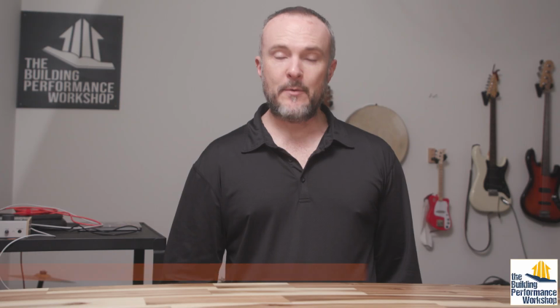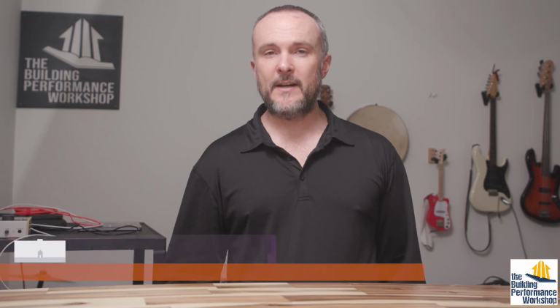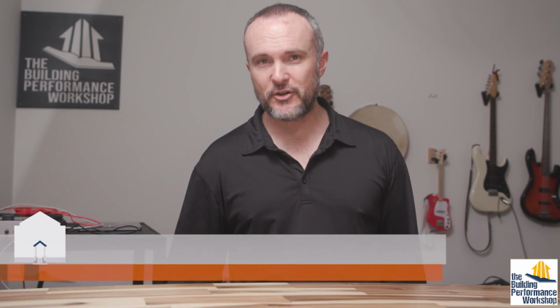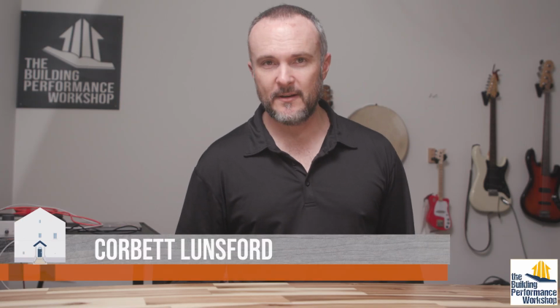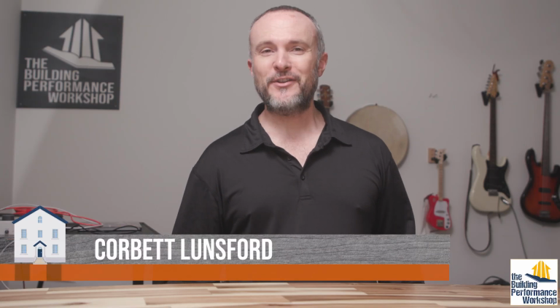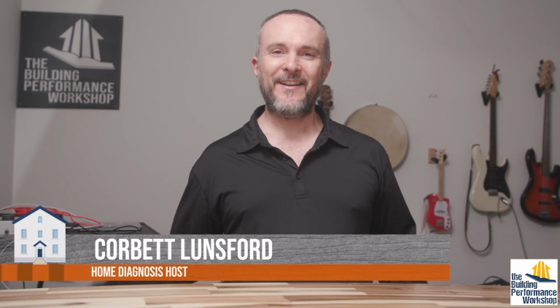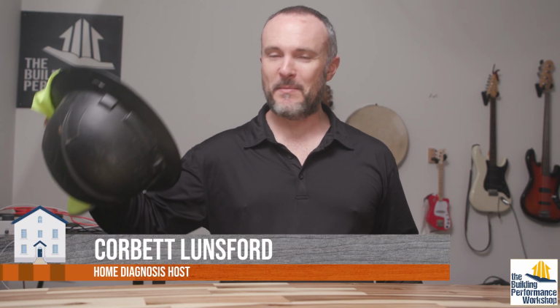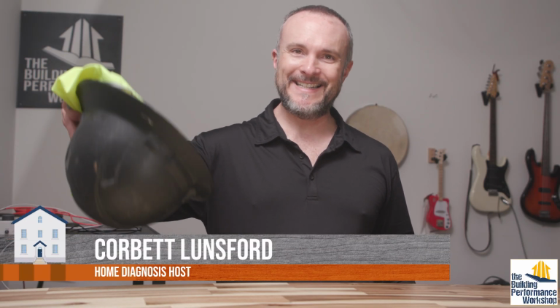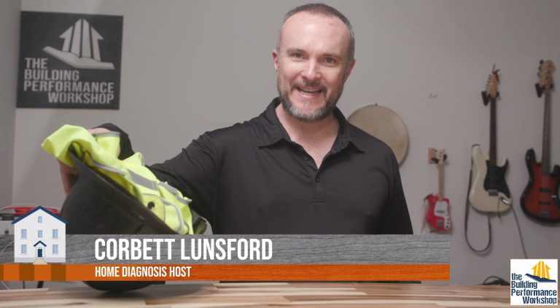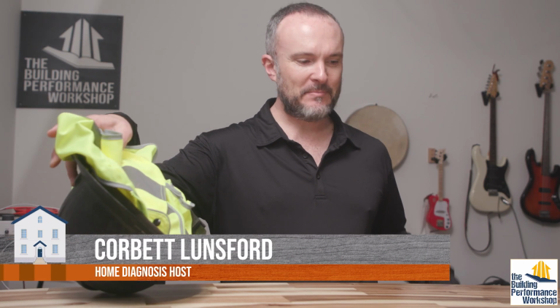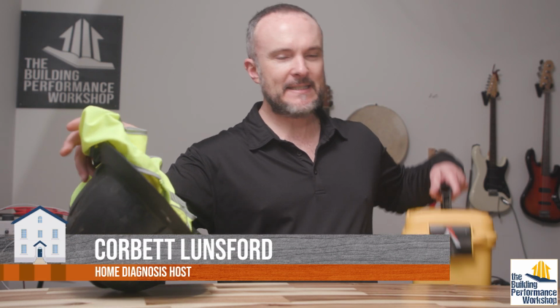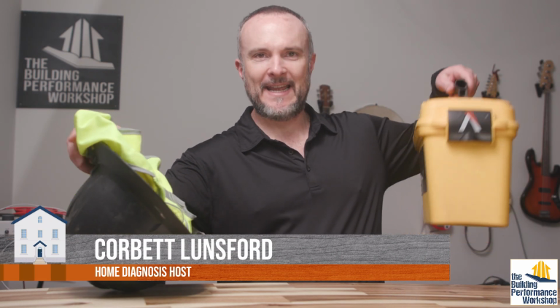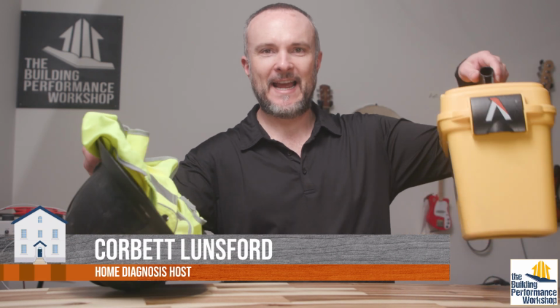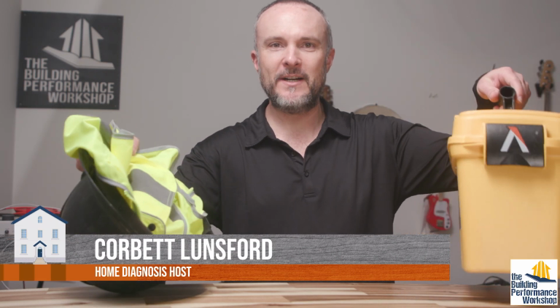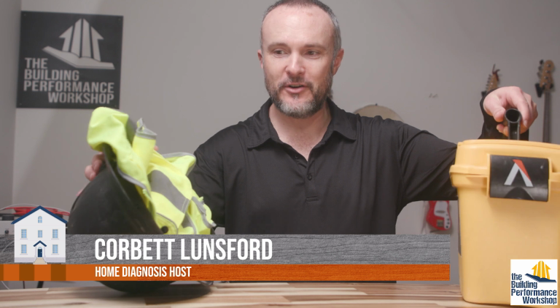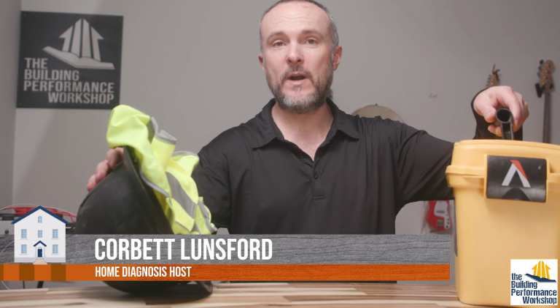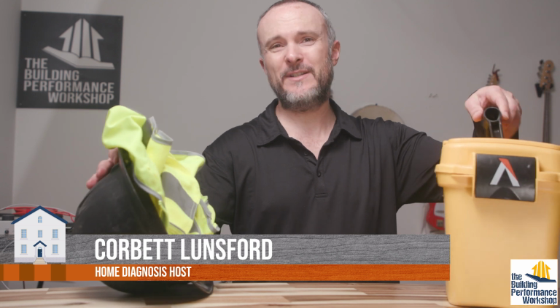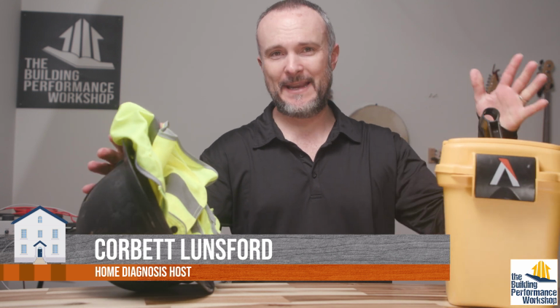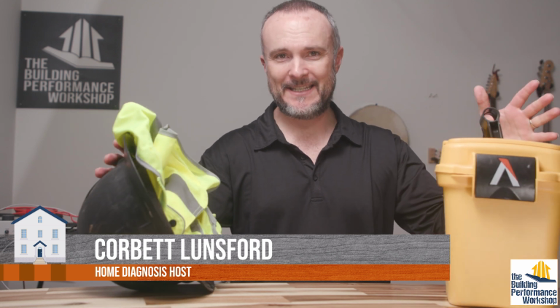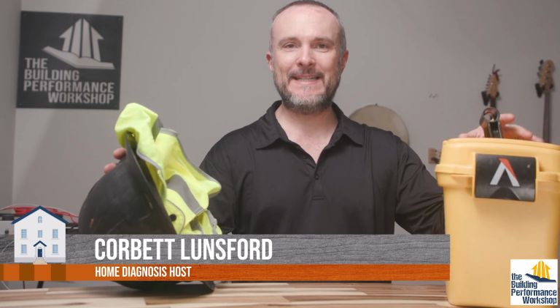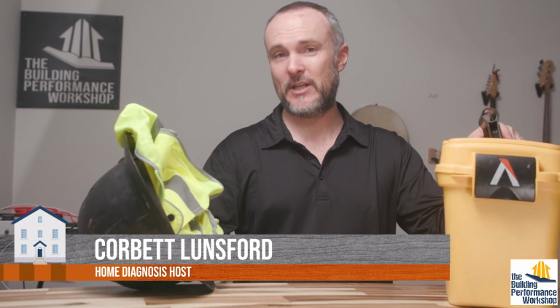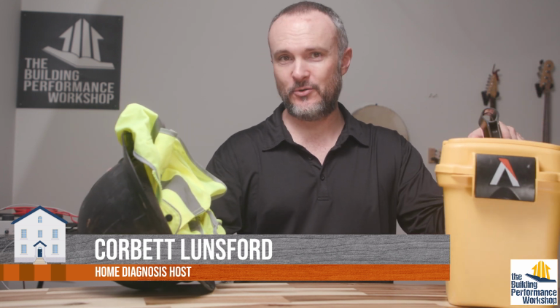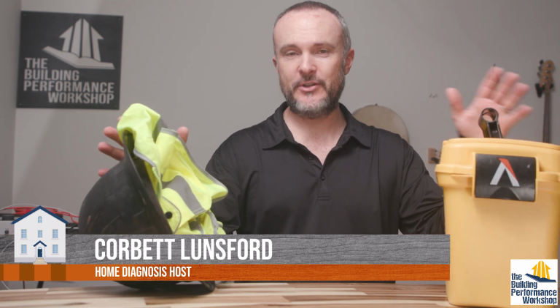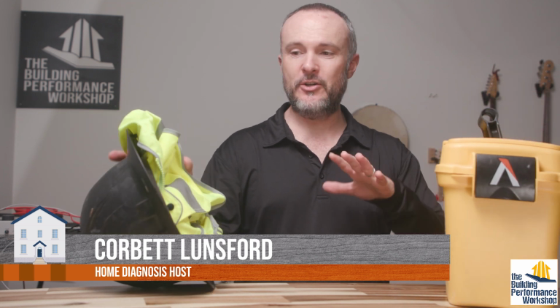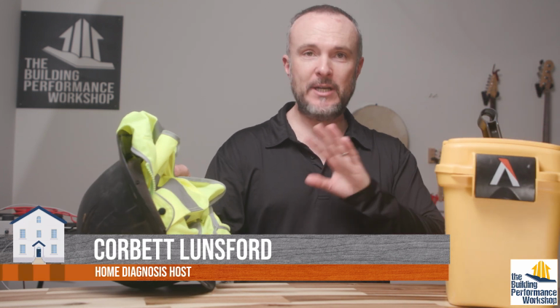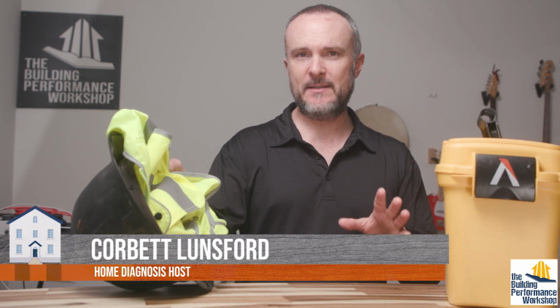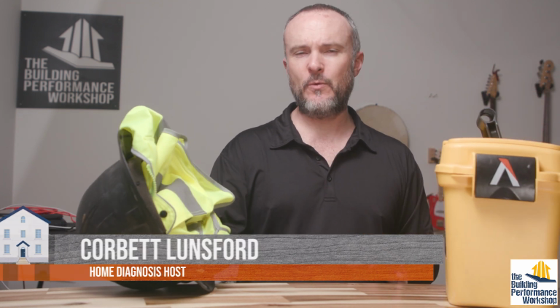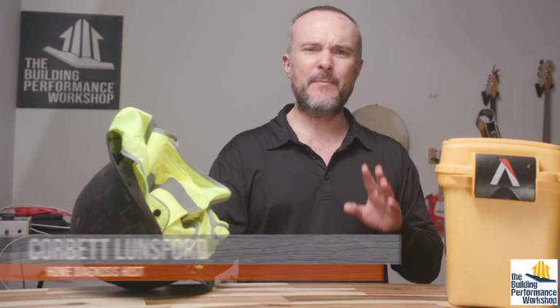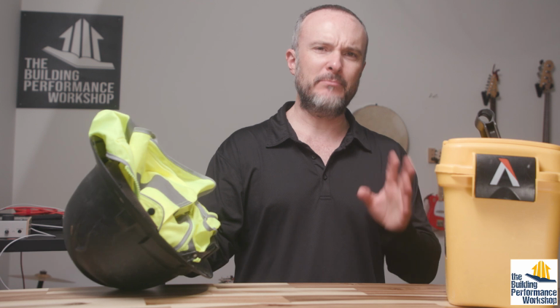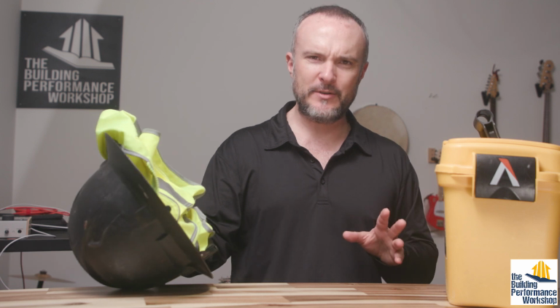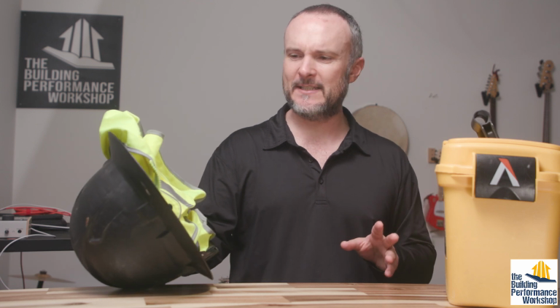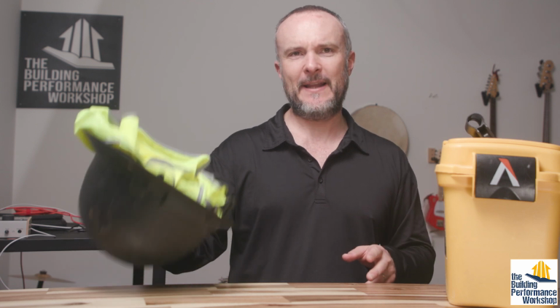I went out on an inspection yesterday with my buddy David at his place, and I wanted to show you what goes into my kit when I take test tools to just an inspection where we're not gonna be doing blower door testing, stuff like that.